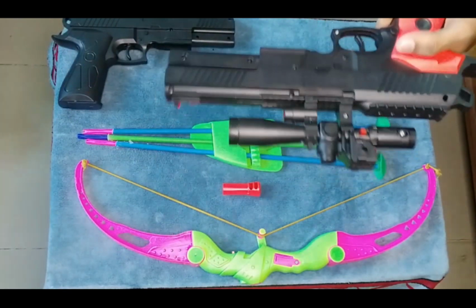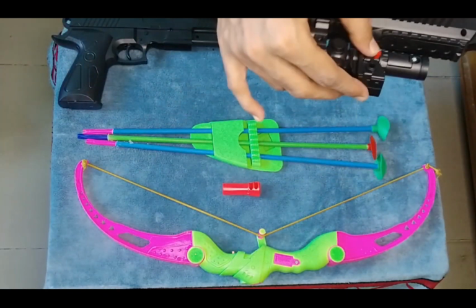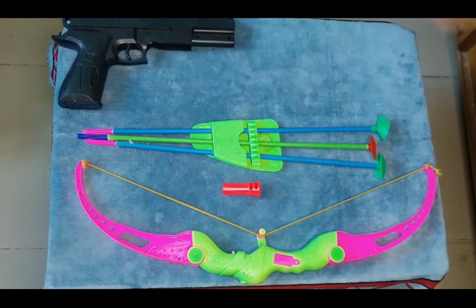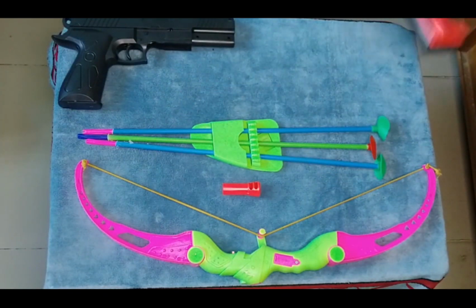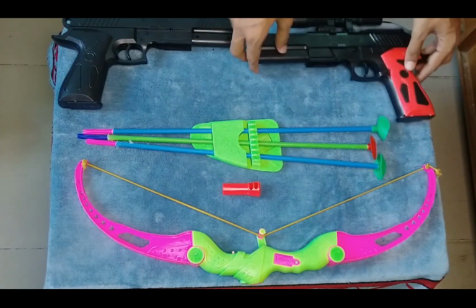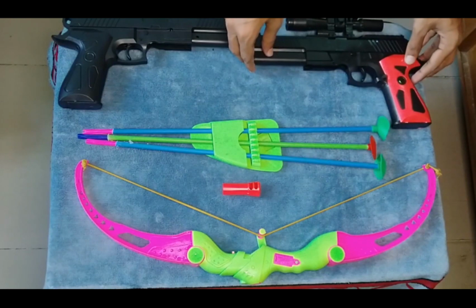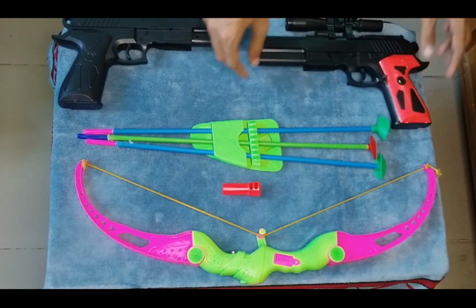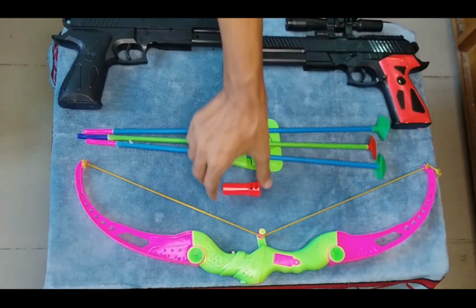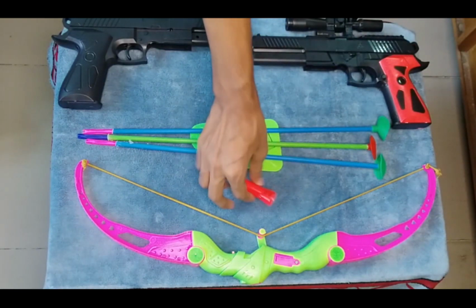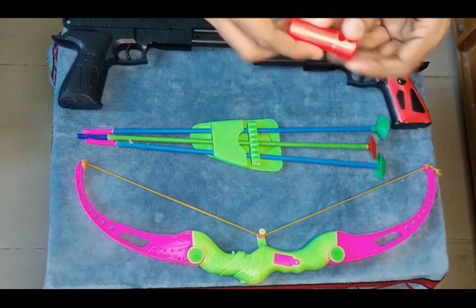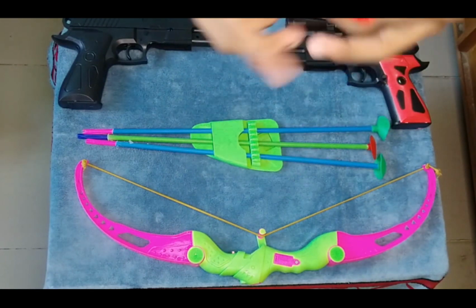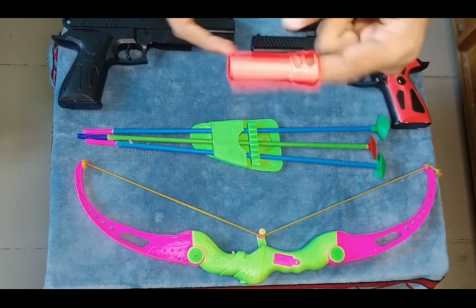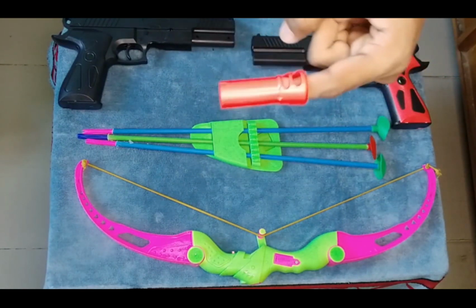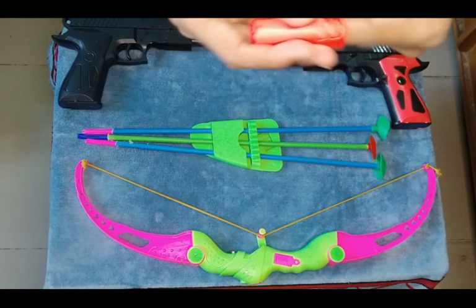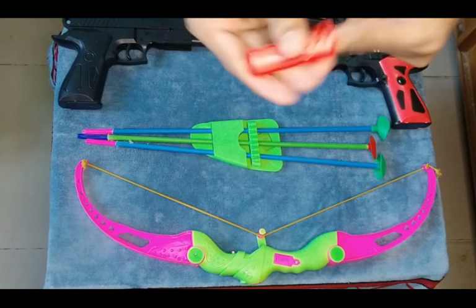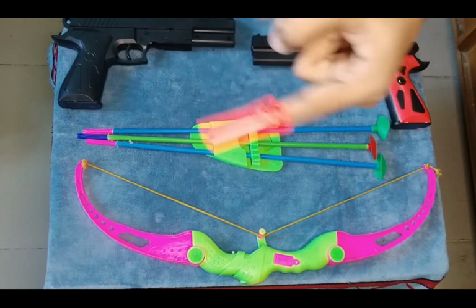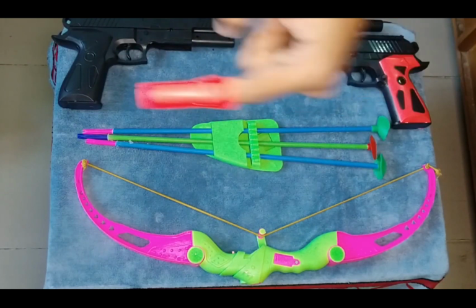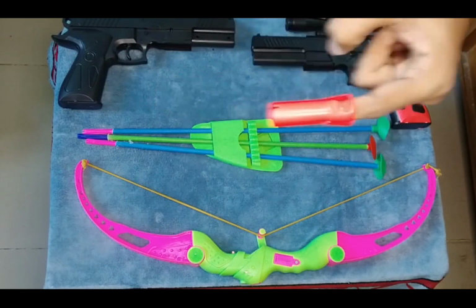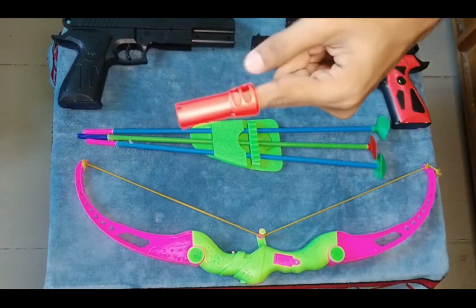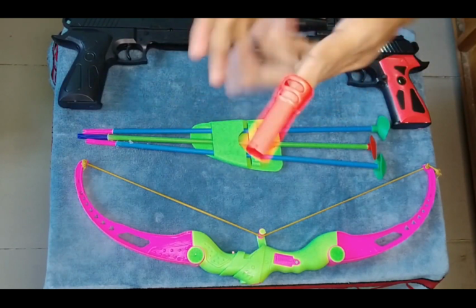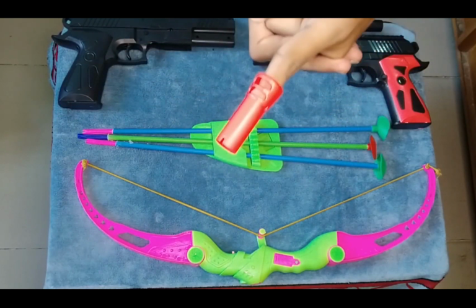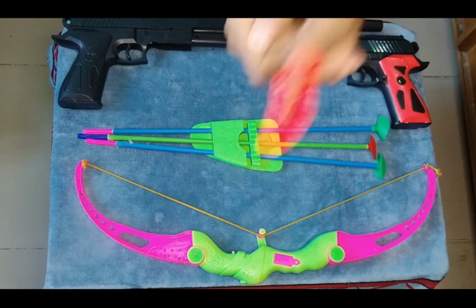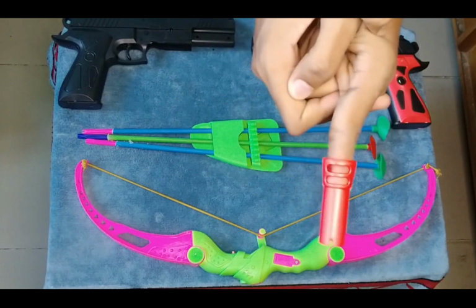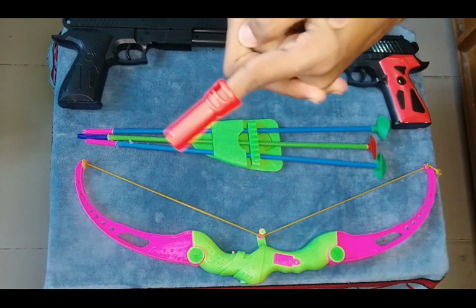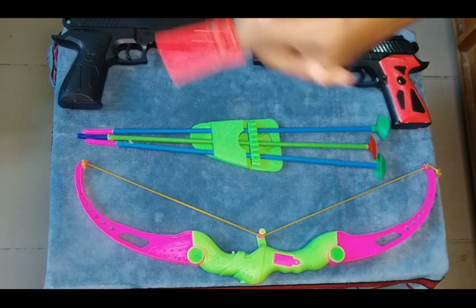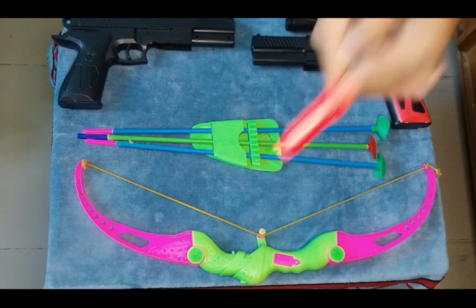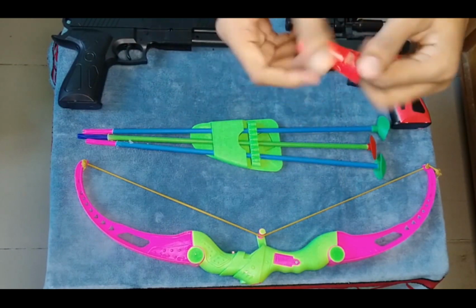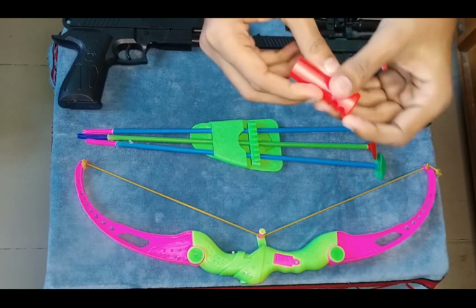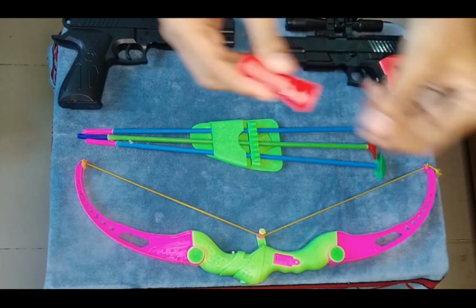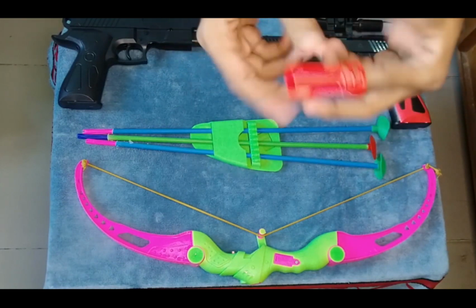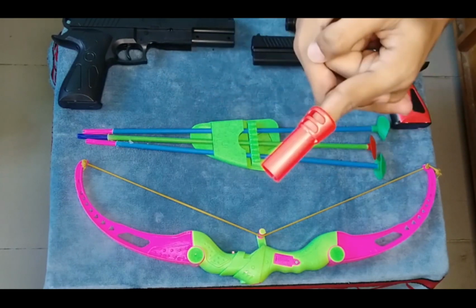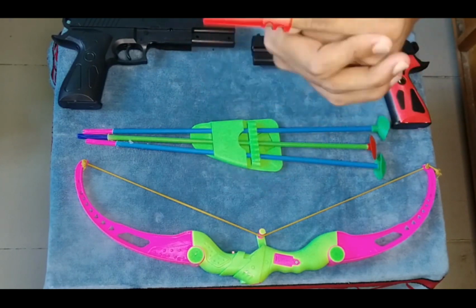Then I show you a red color wacky wood. See, this is a nice toy.